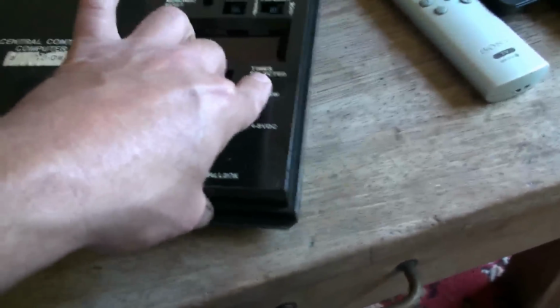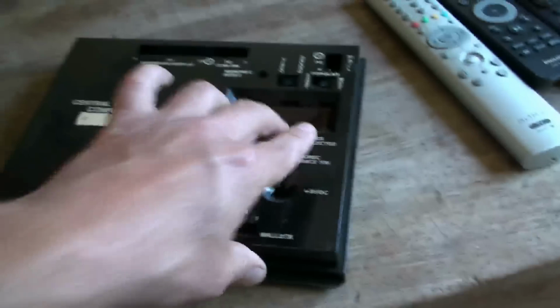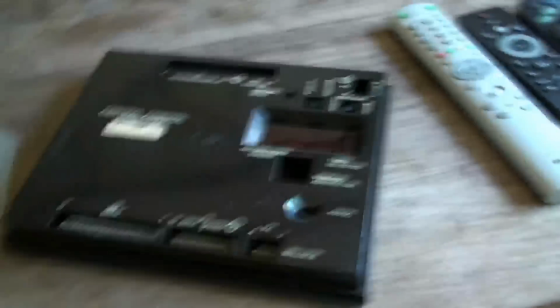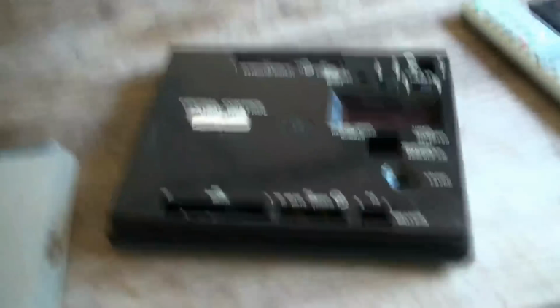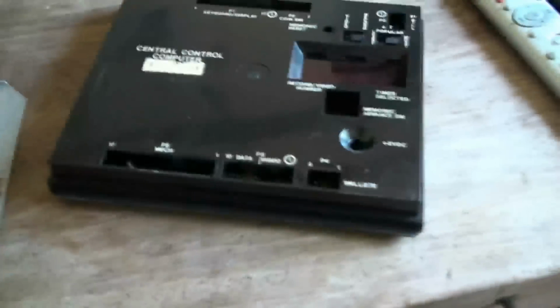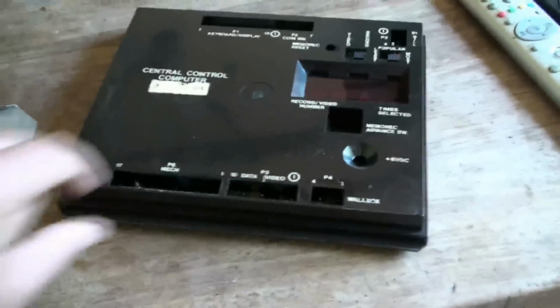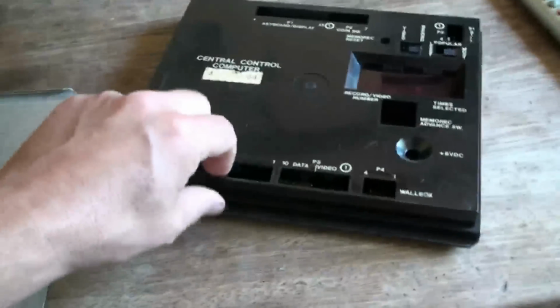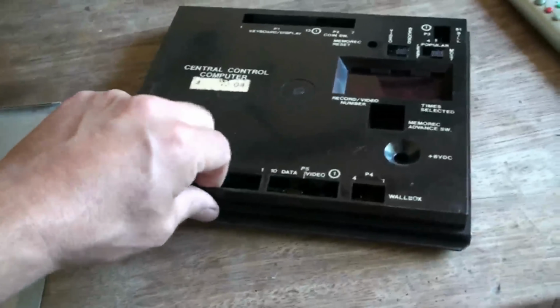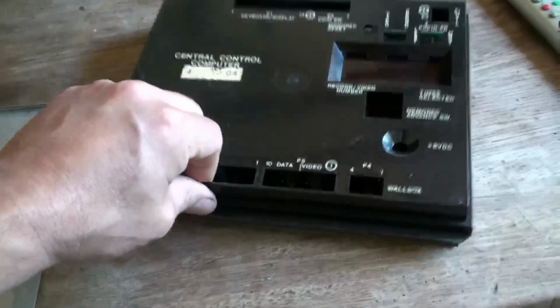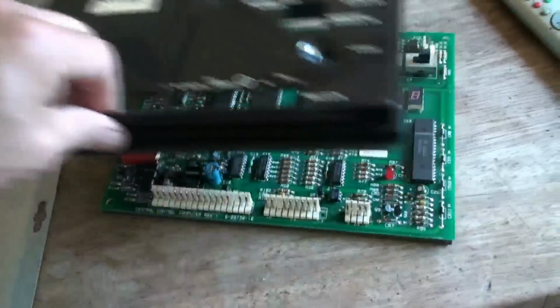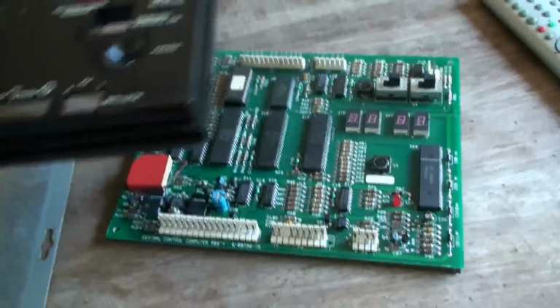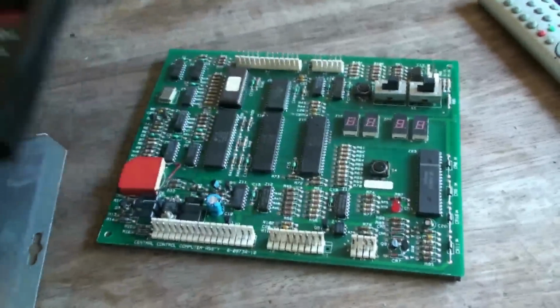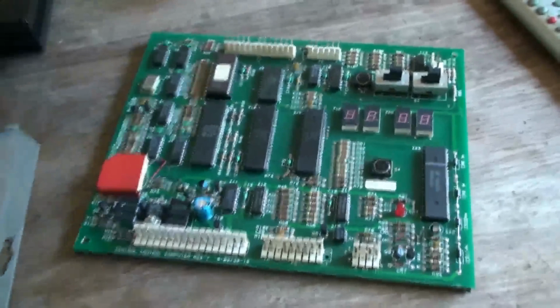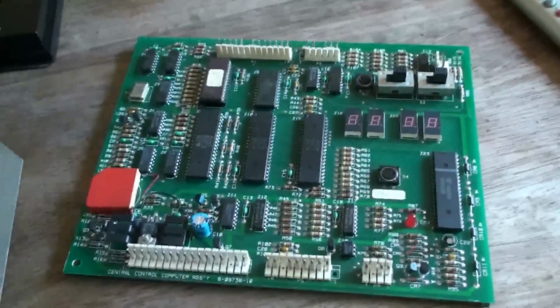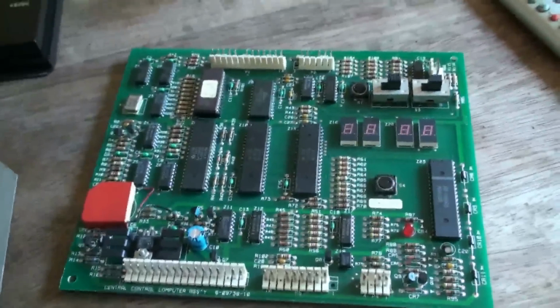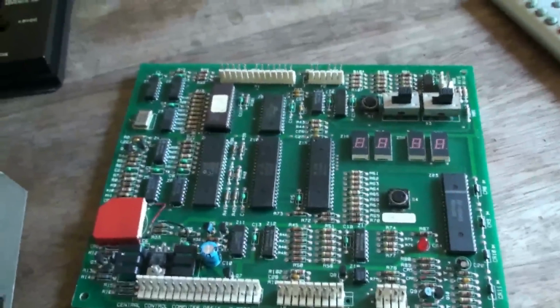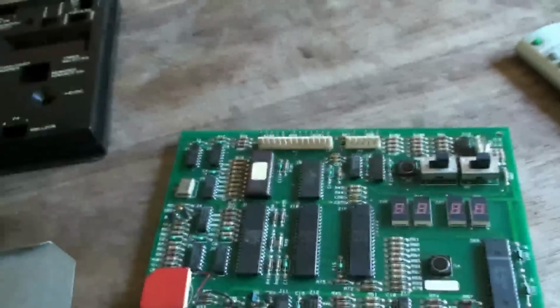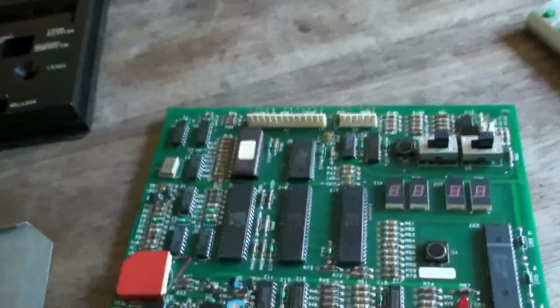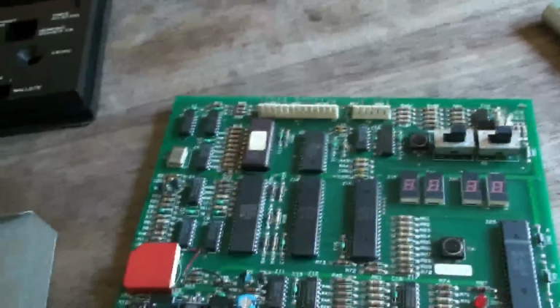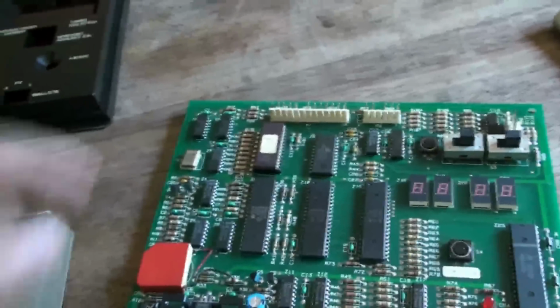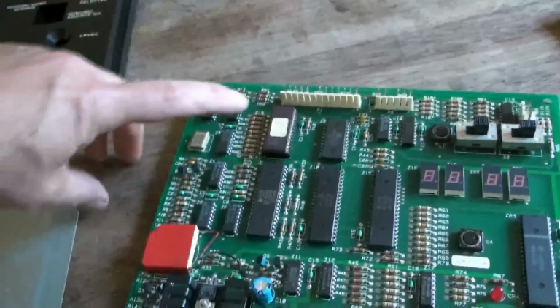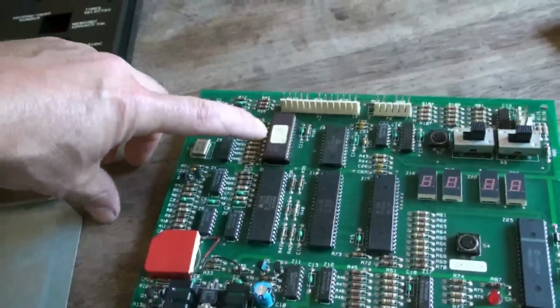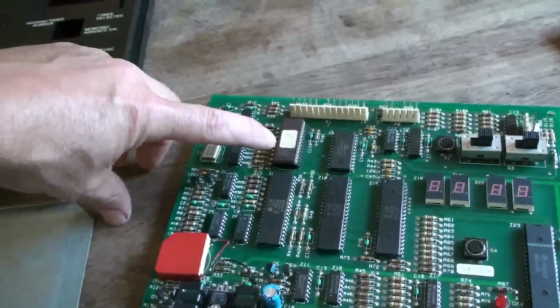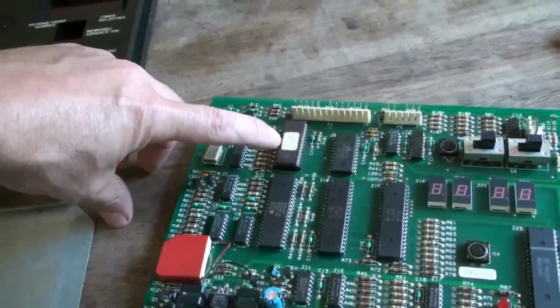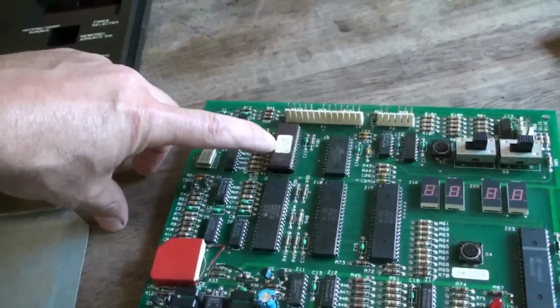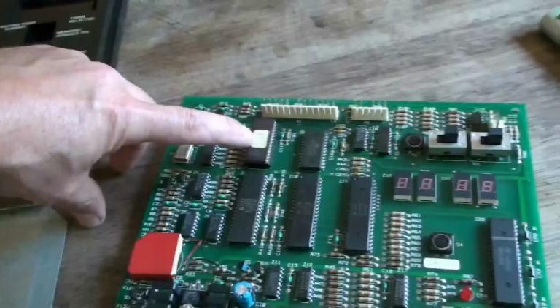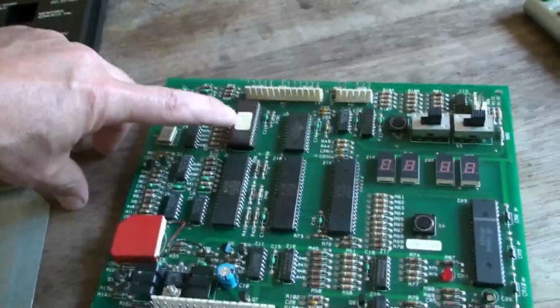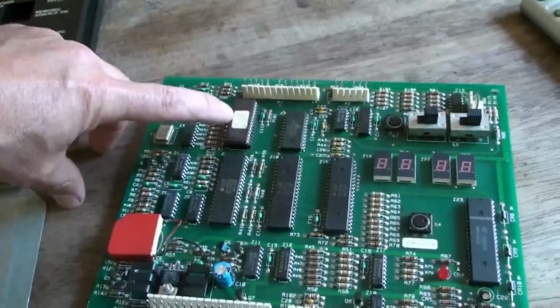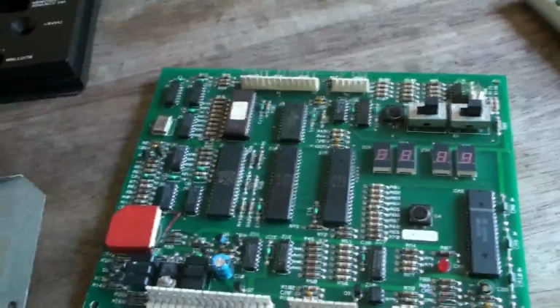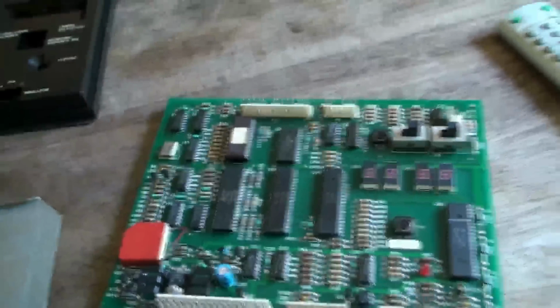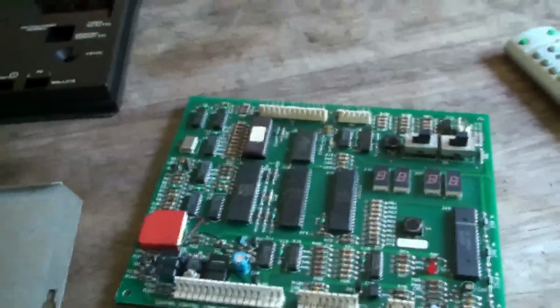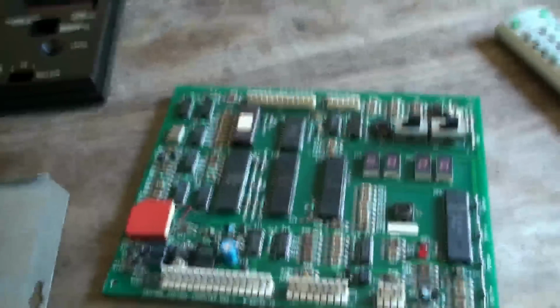It's a bit difficult one-handed but we've done it now, and that reveals the chip we're going to be replacing, which I shall do now once I've got my earth strap on.